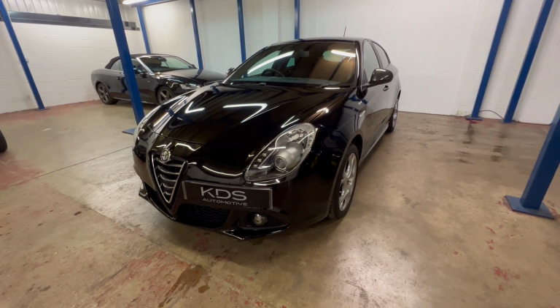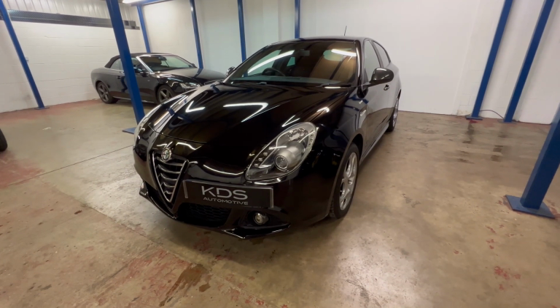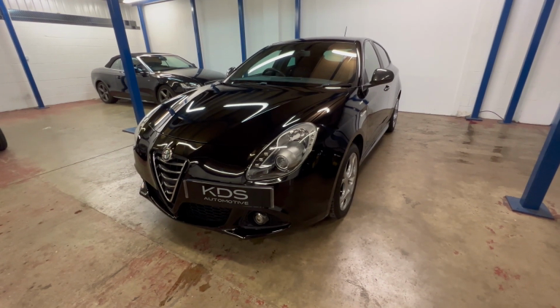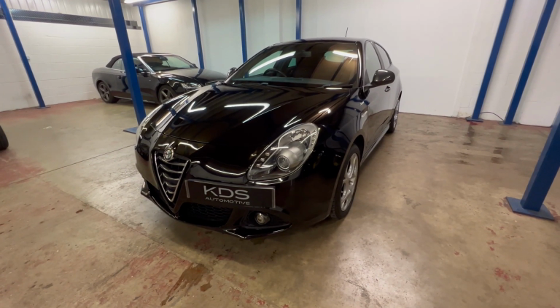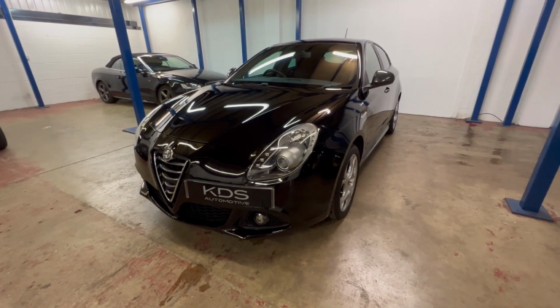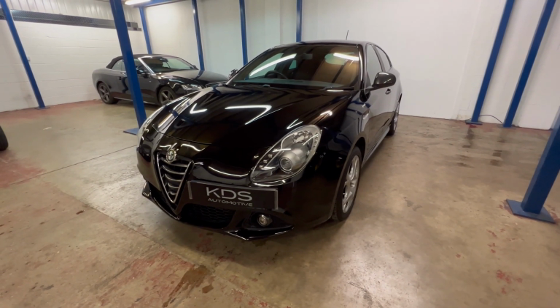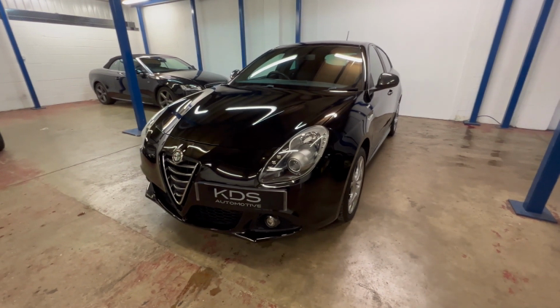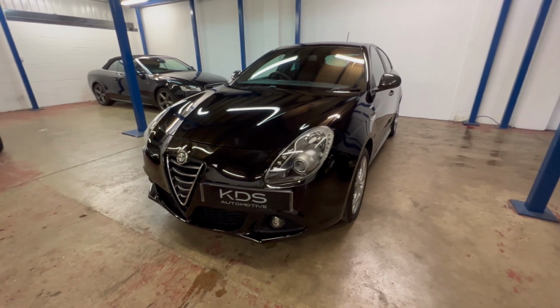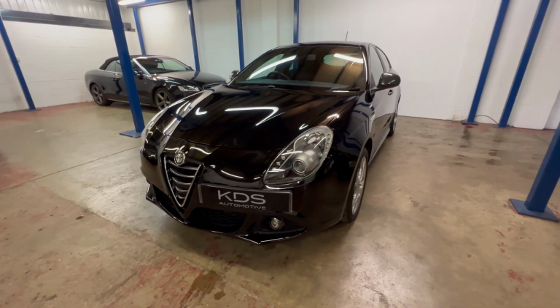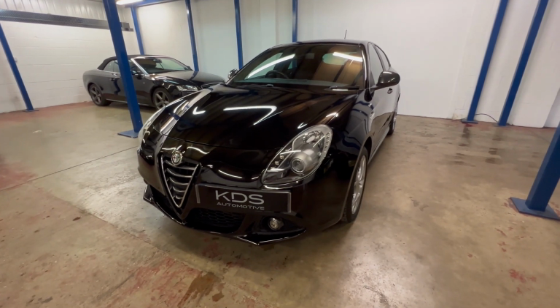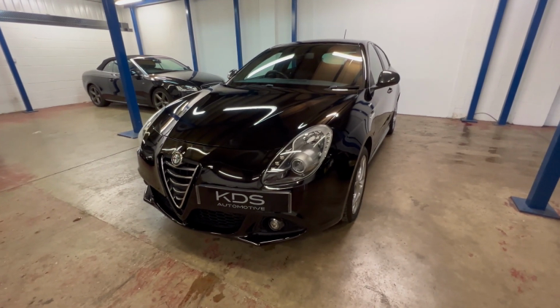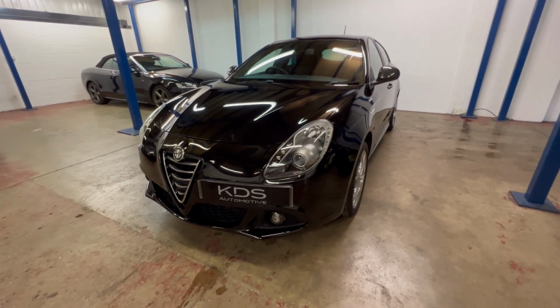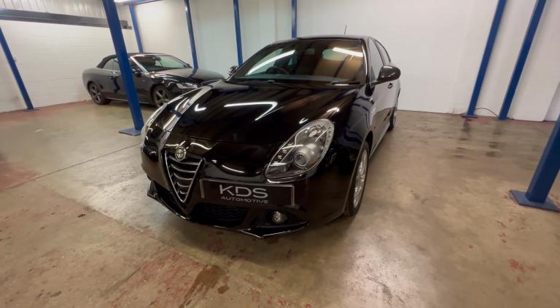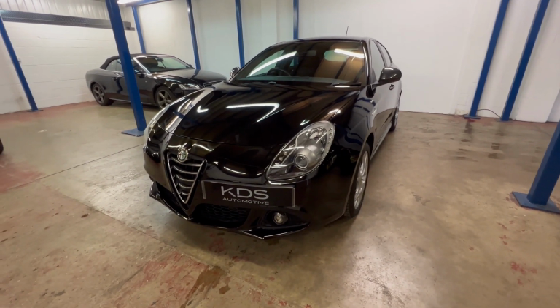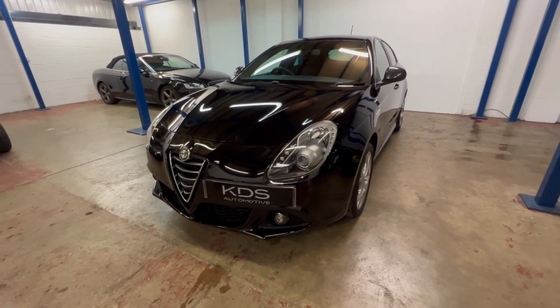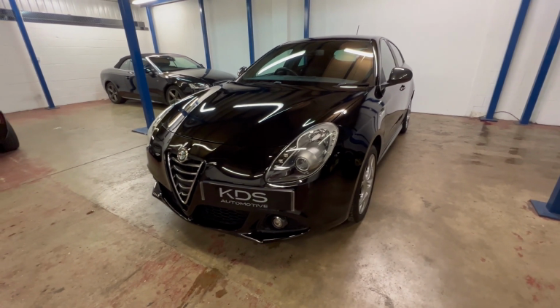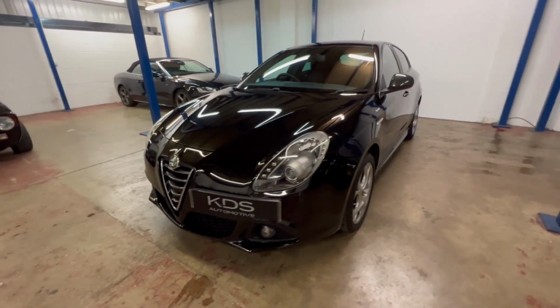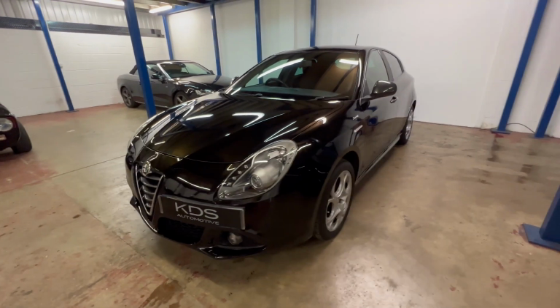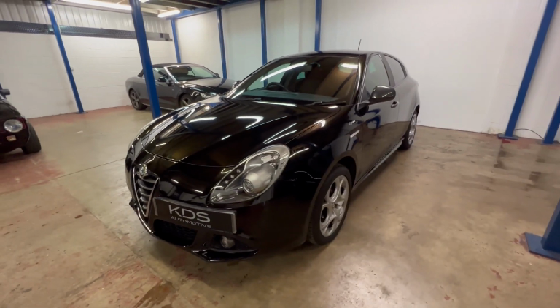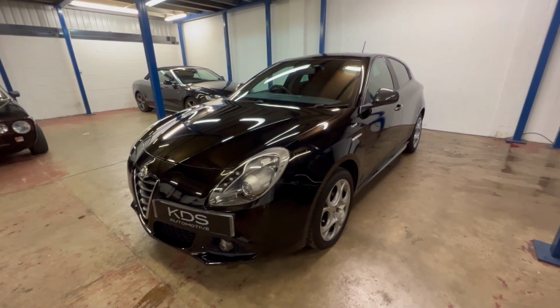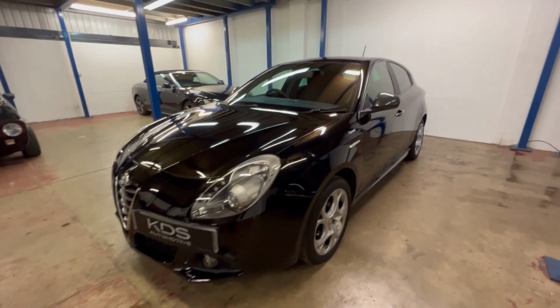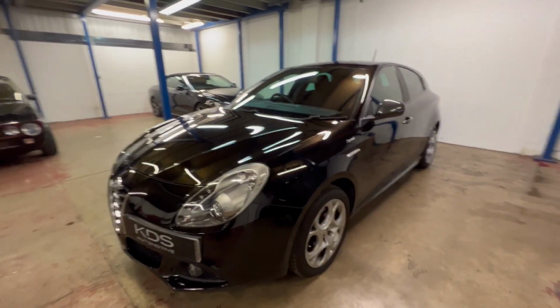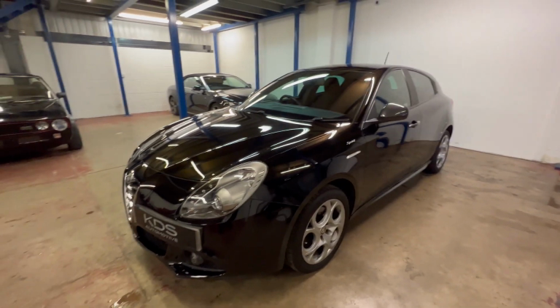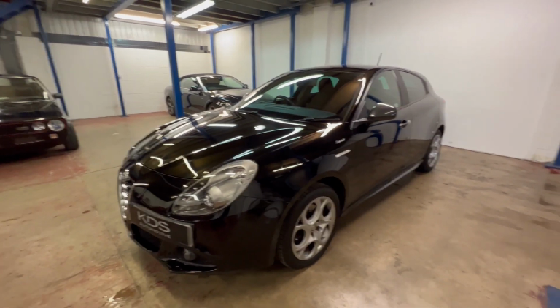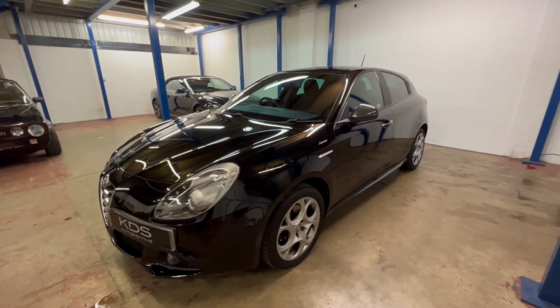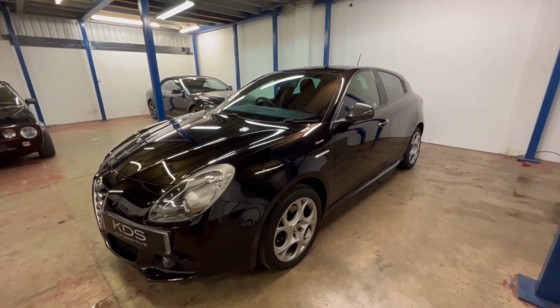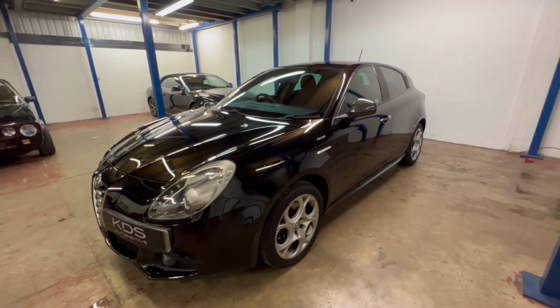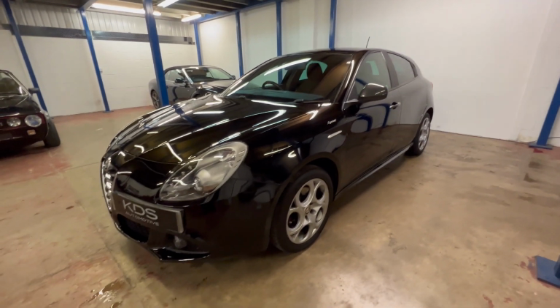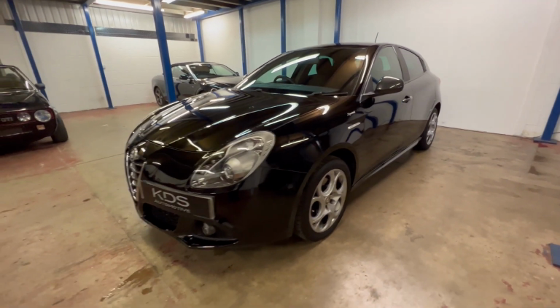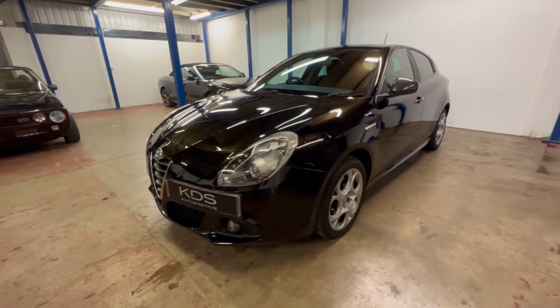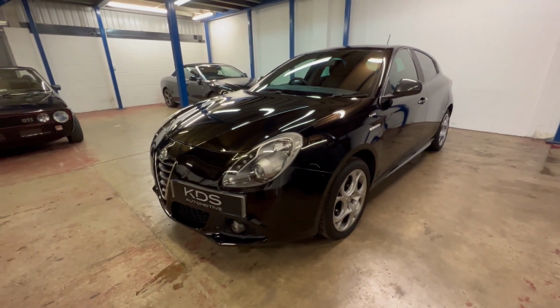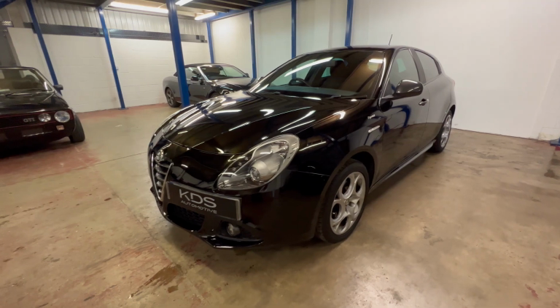It's Kevitt KDS Automotive, welcome to the video for our Alfa Romeo Giulietta. This is the 1.4 Sprint model finished in black — lovely condition and a great shine to the paintwork.